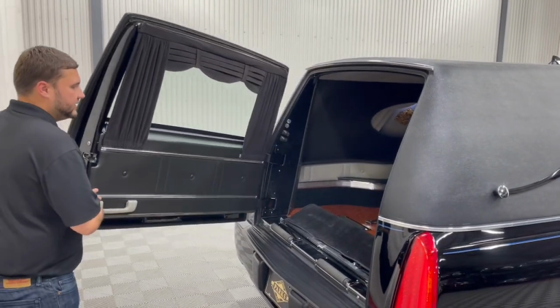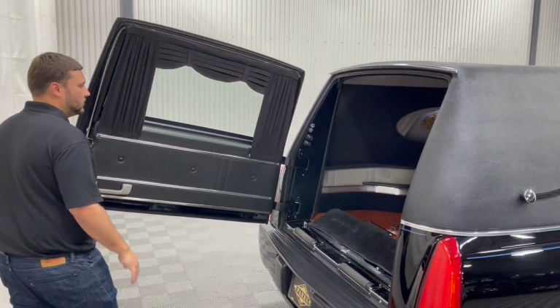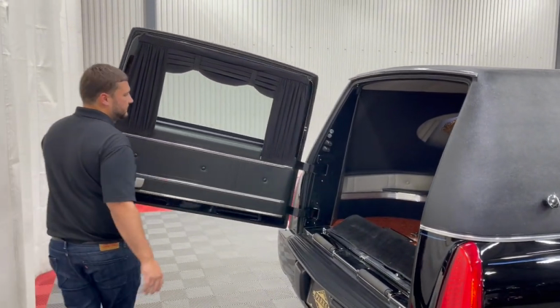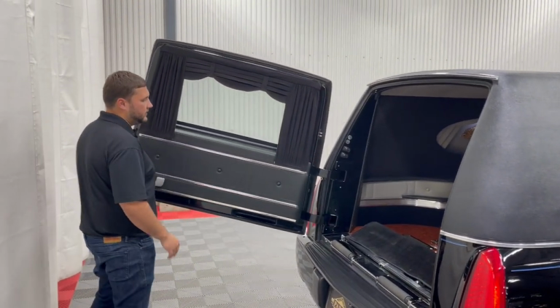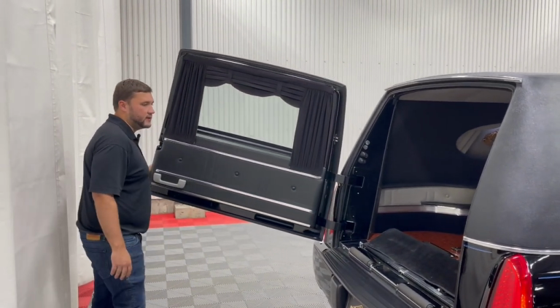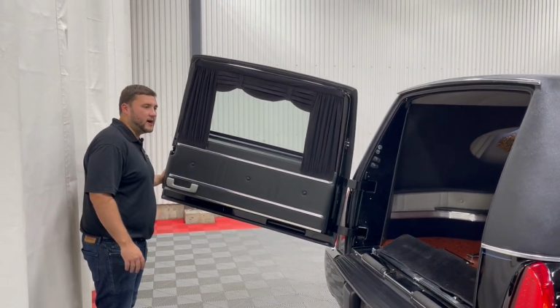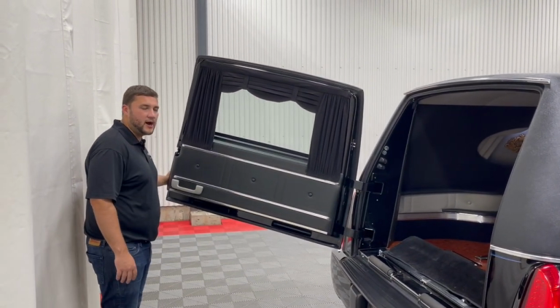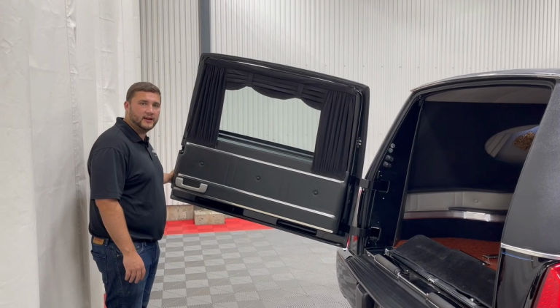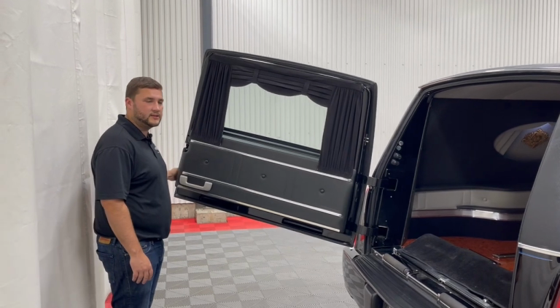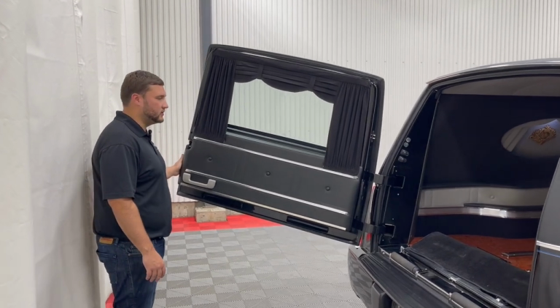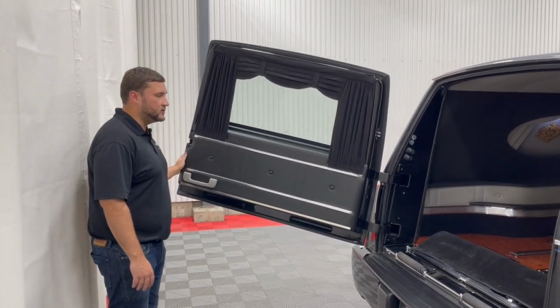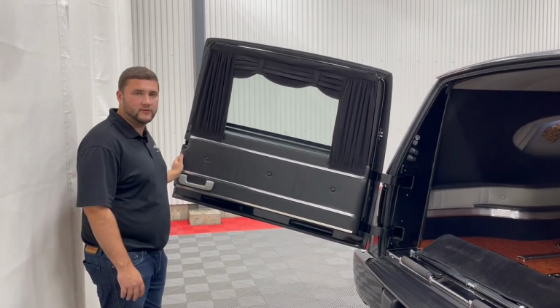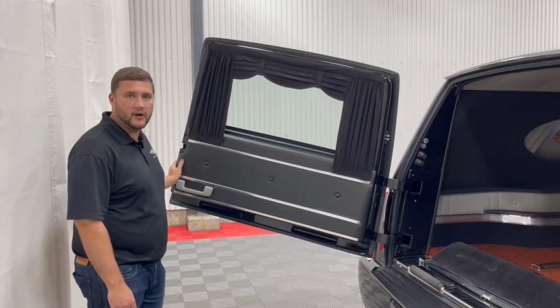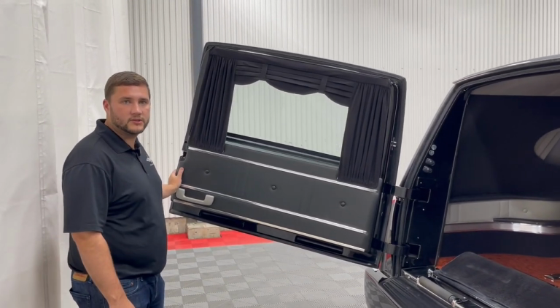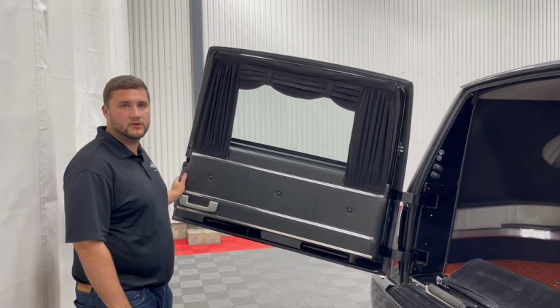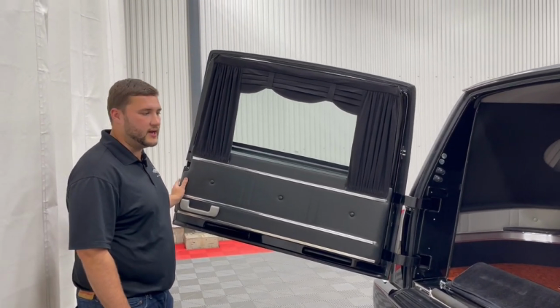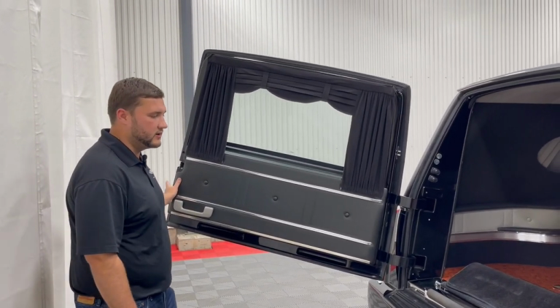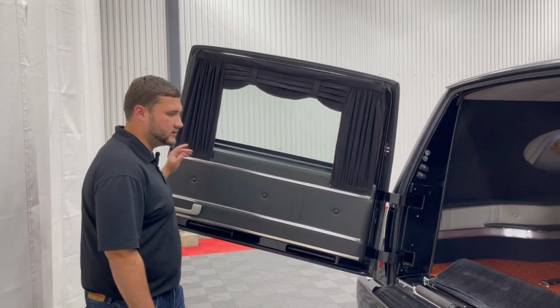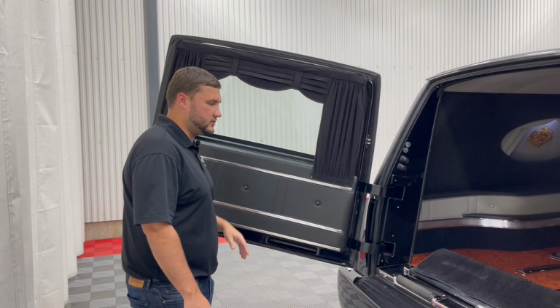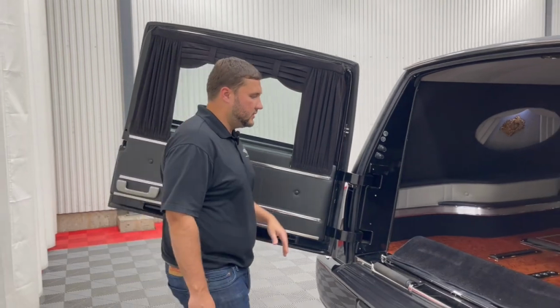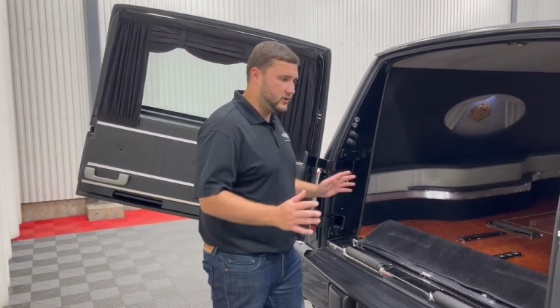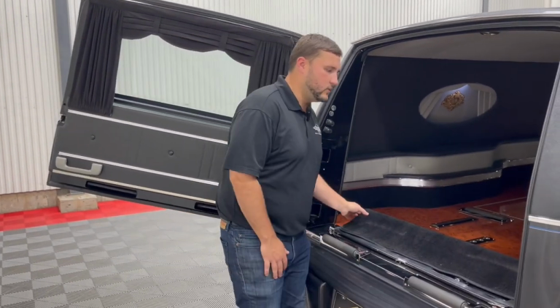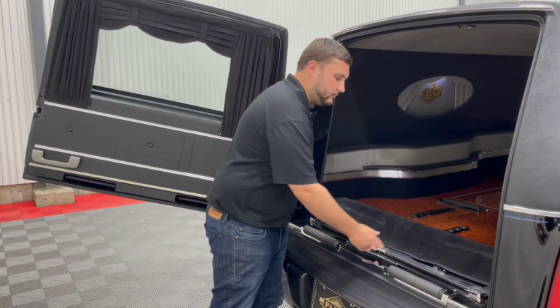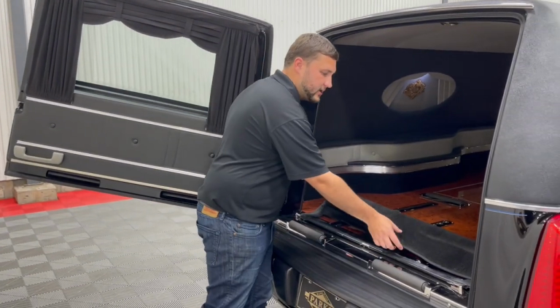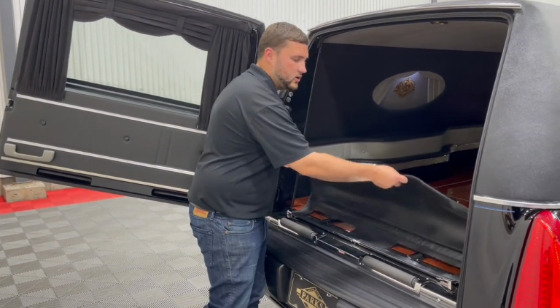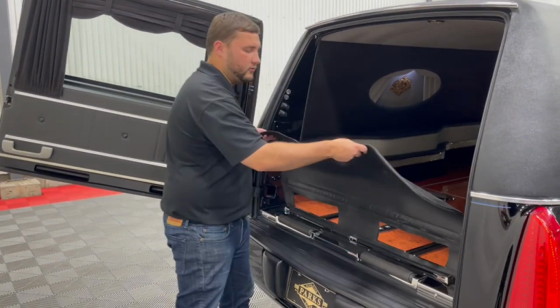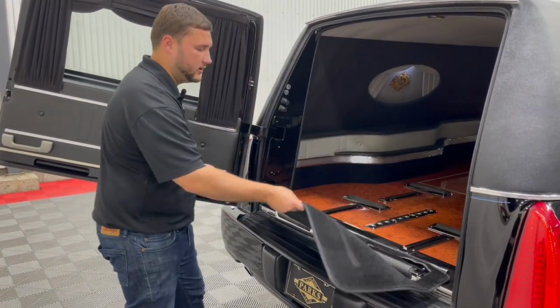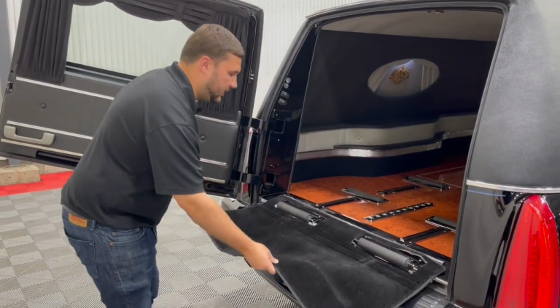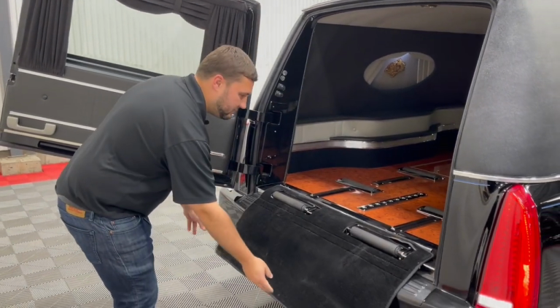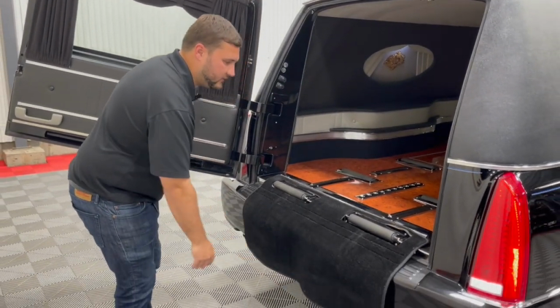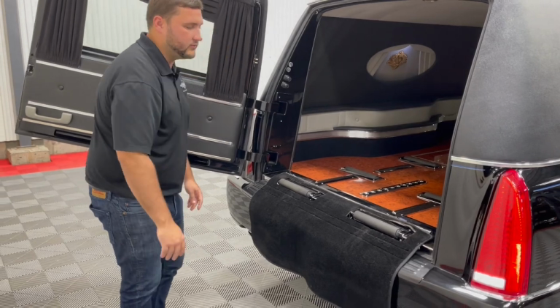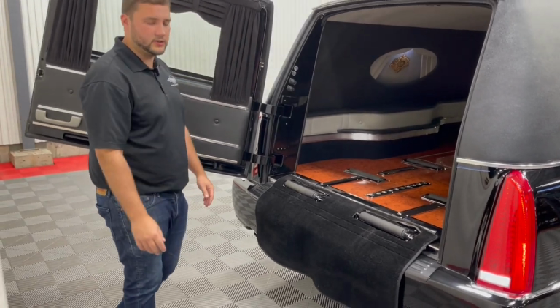You have your left-hand hinged door, with a nice composite body and composite doors, so you never have to worry about any rust or corrosion on the exterior of this coach. That's one of the main things Eagle Coach is known for and why people love them all throughout the country.